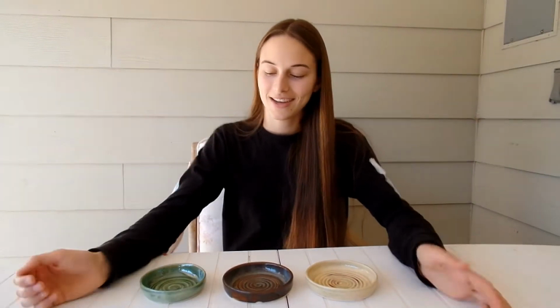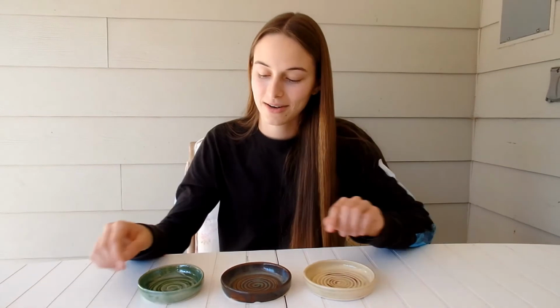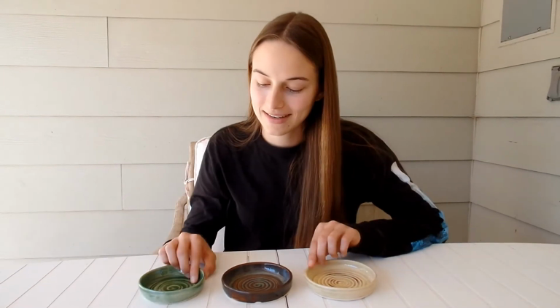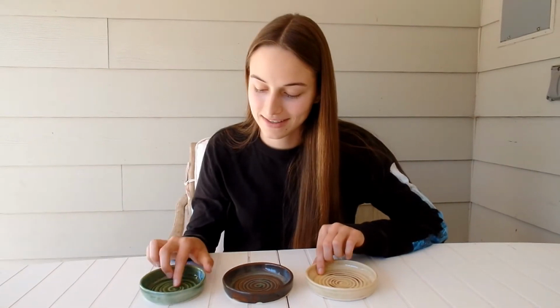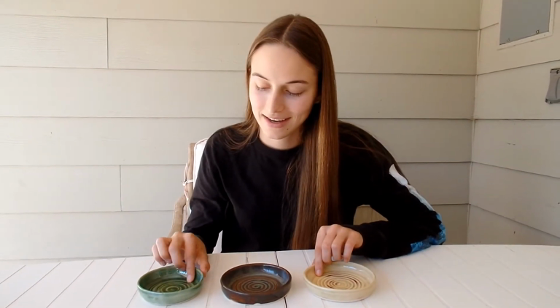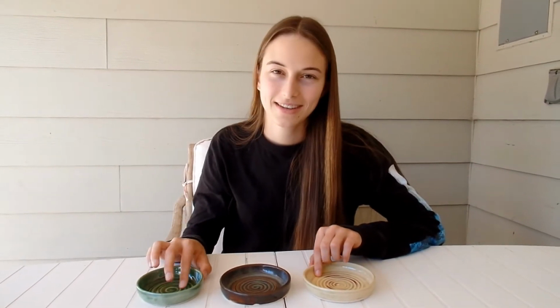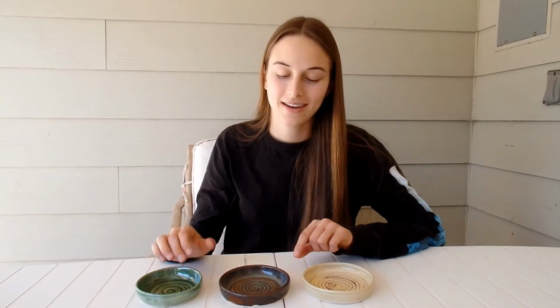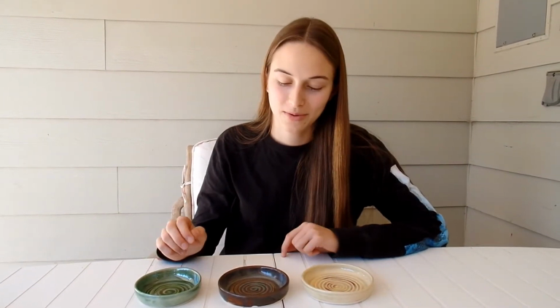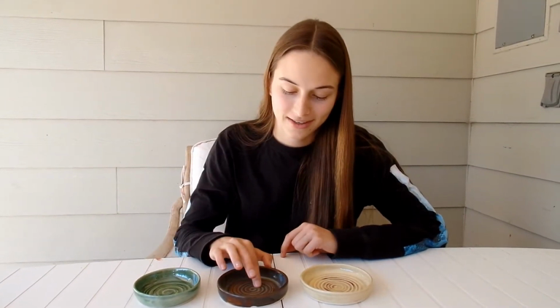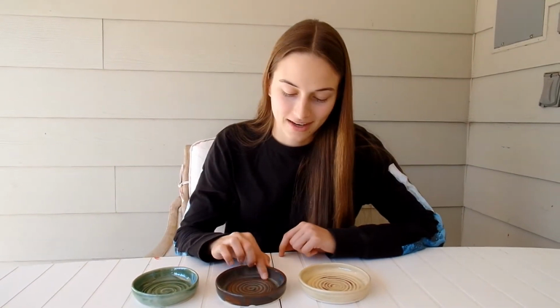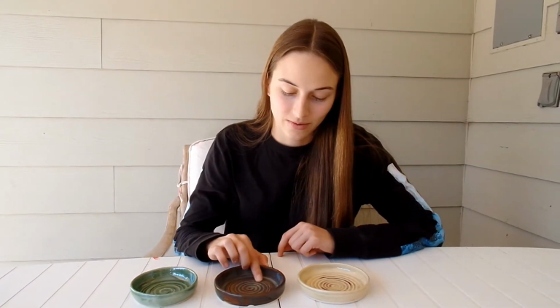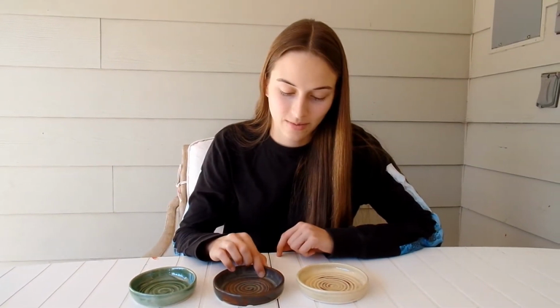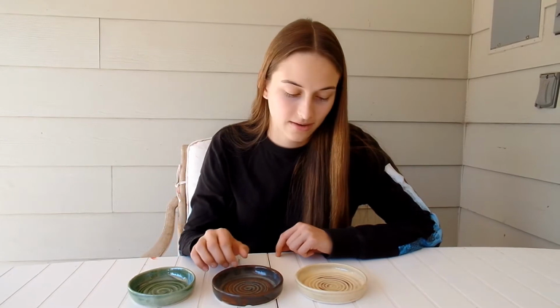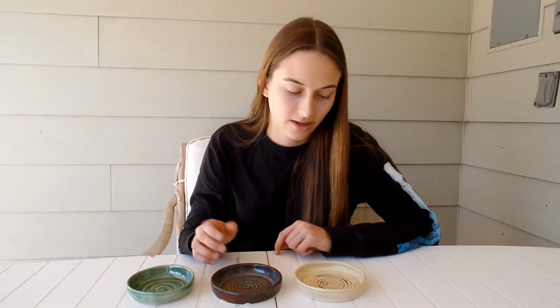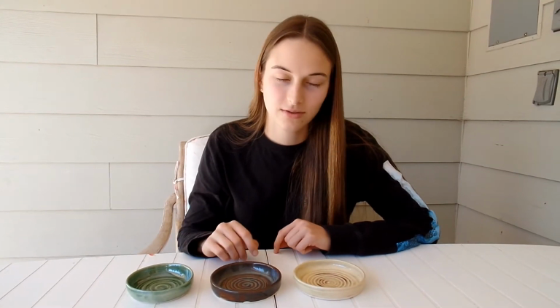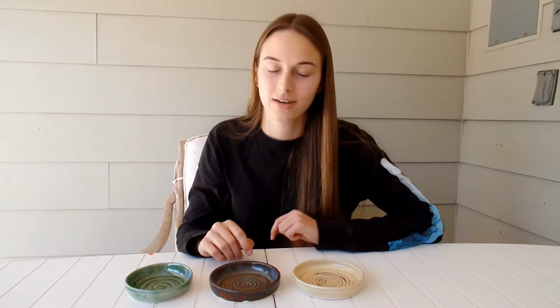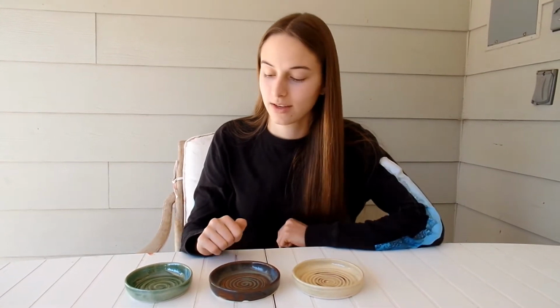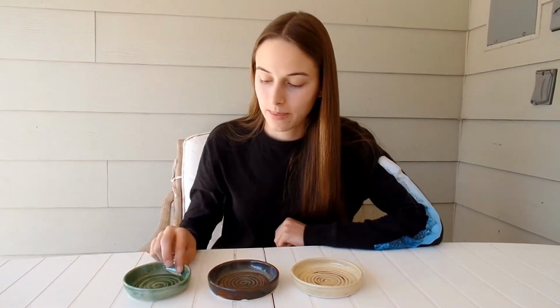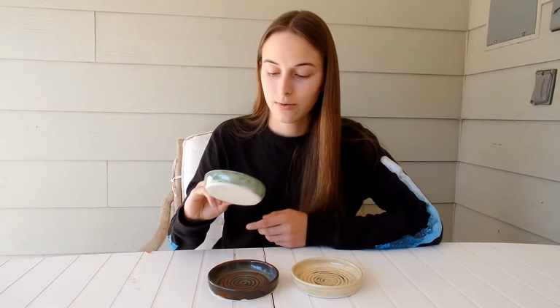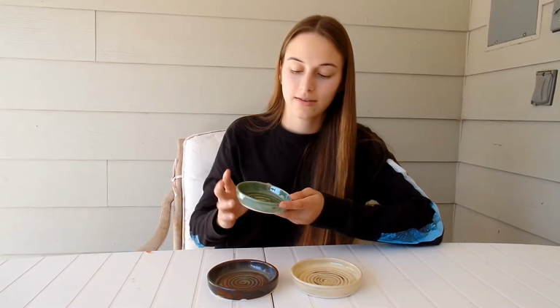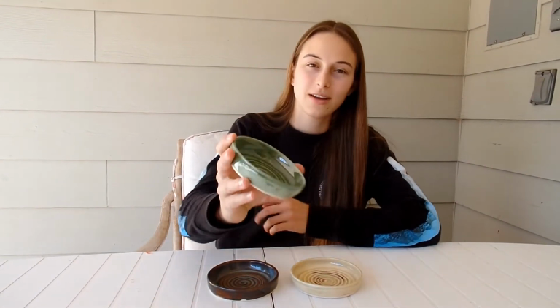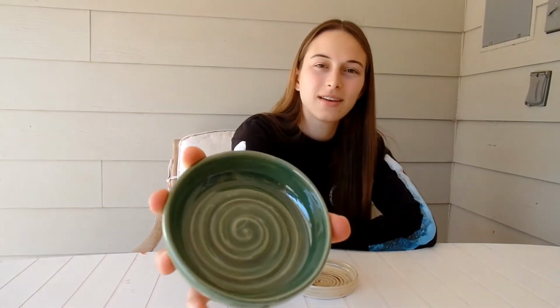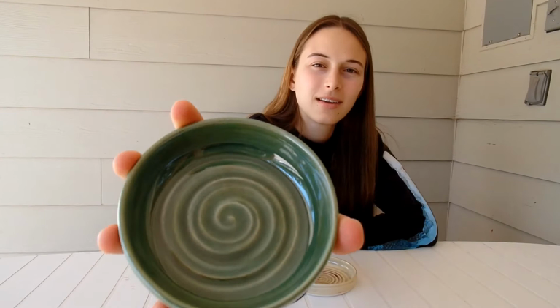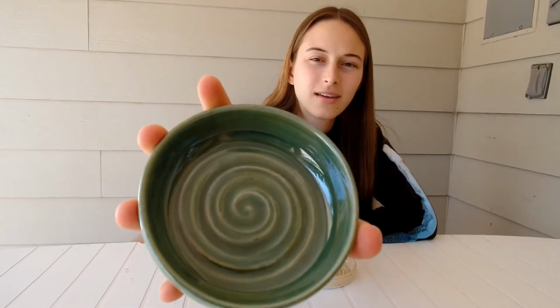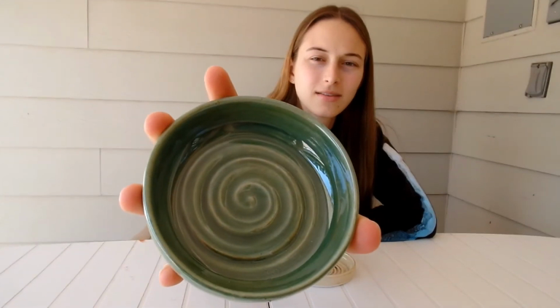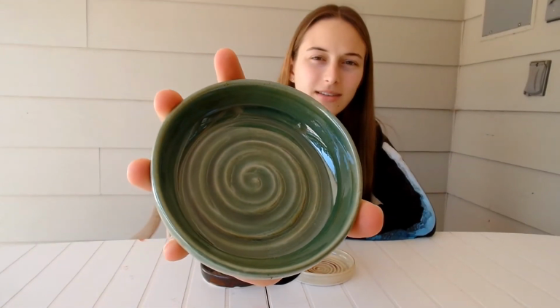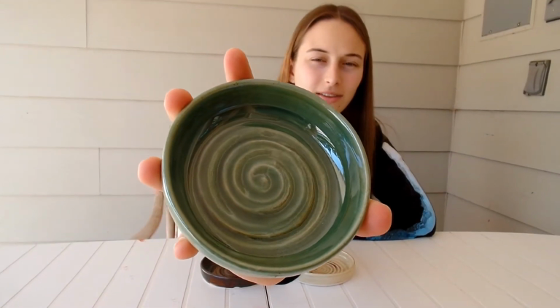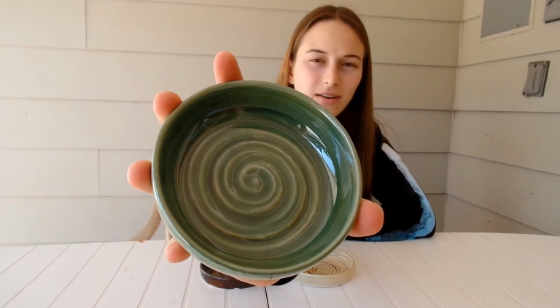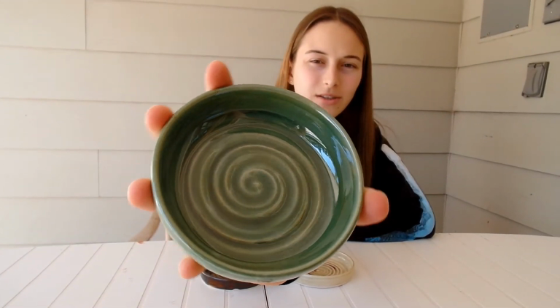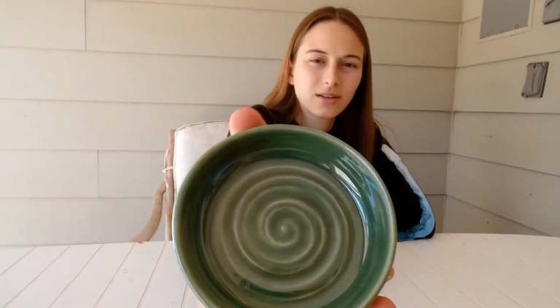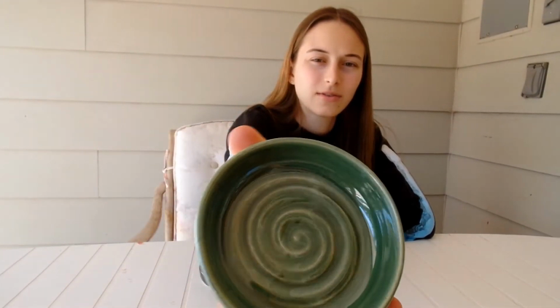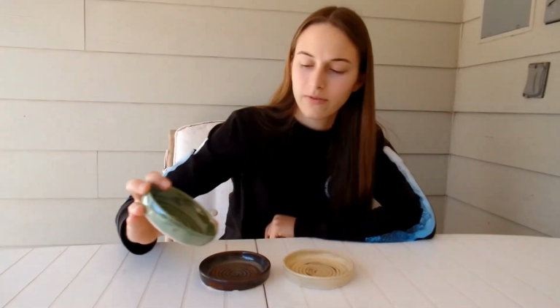Here are my dishes. Elsie's saying that they're soap dishes because of the ridges on the bottom, but they could be used for a lot of different things. I really like how this turned out. The glaze is kind of thinner on the ridges, which gives it a cool effect.